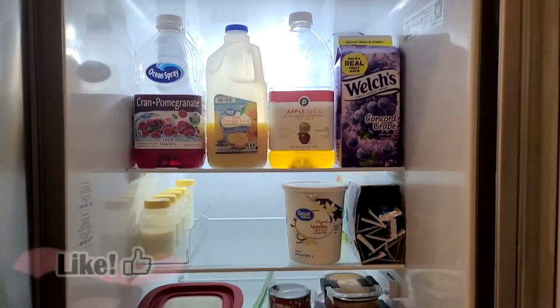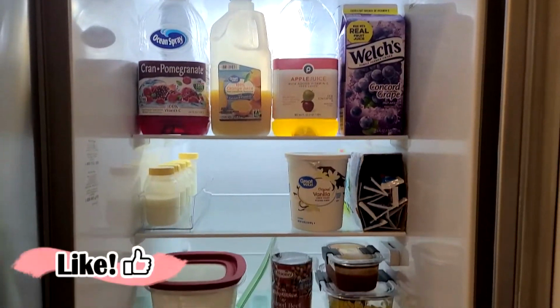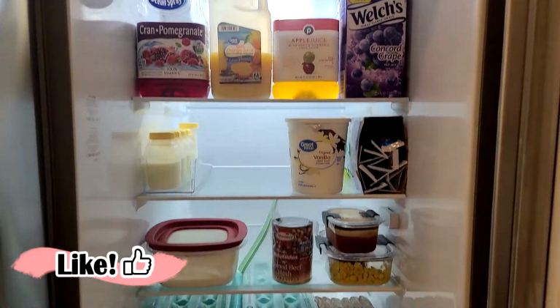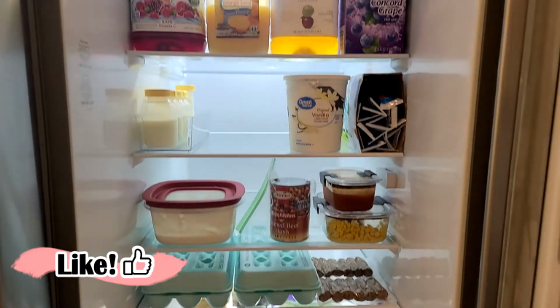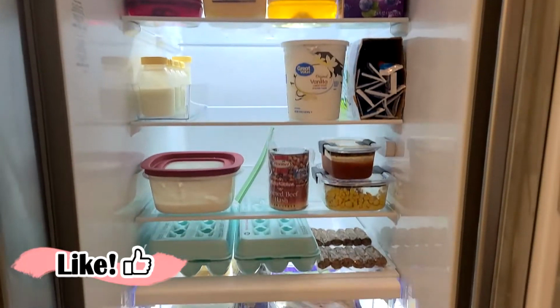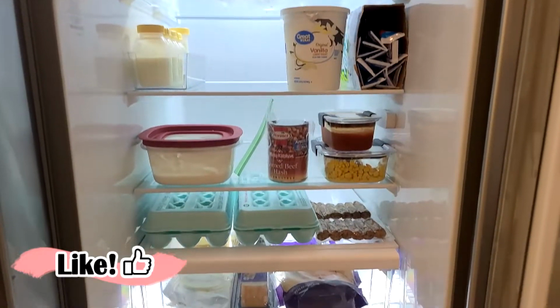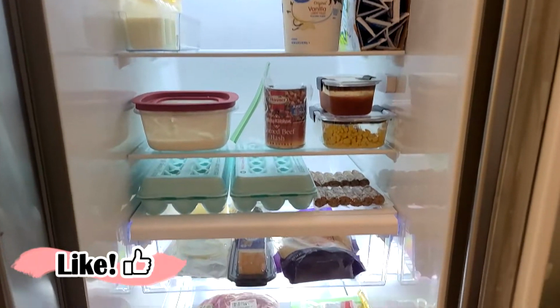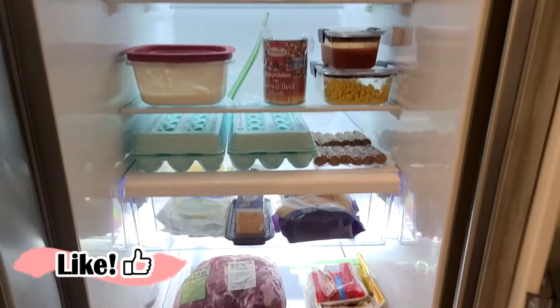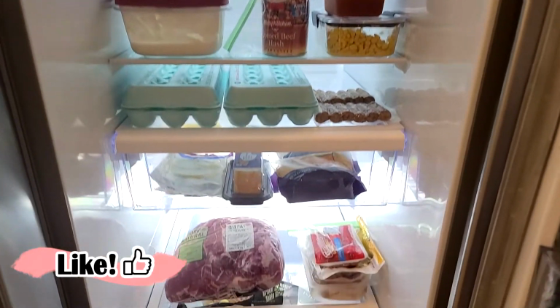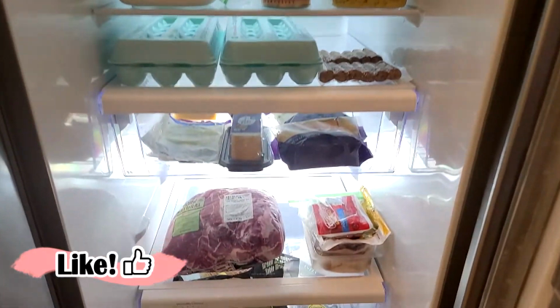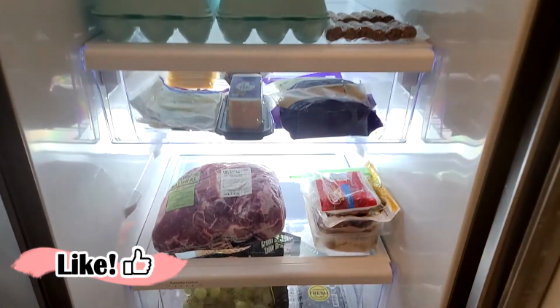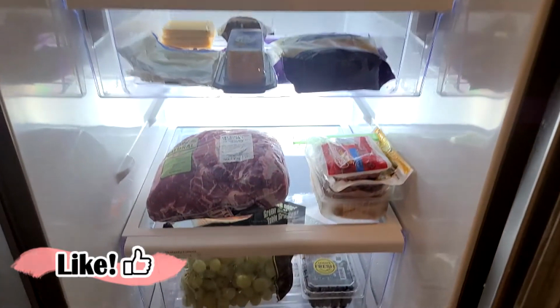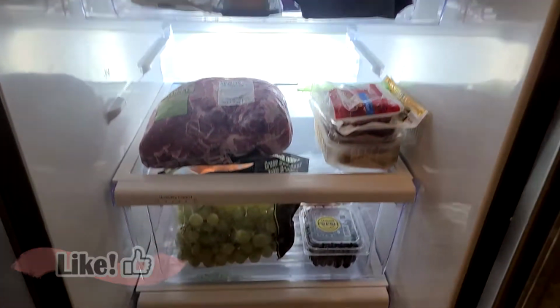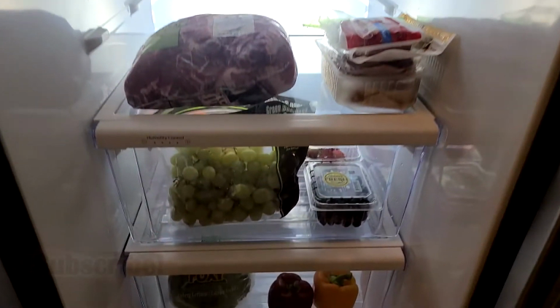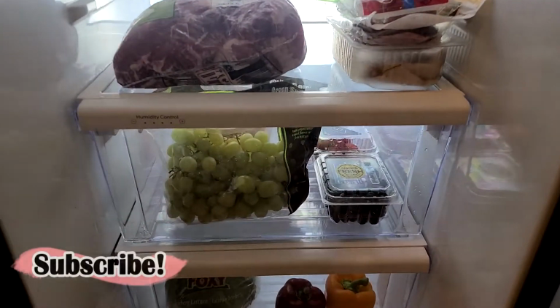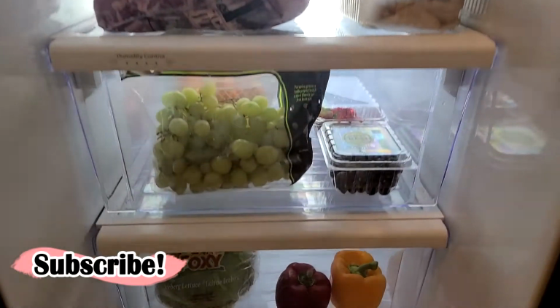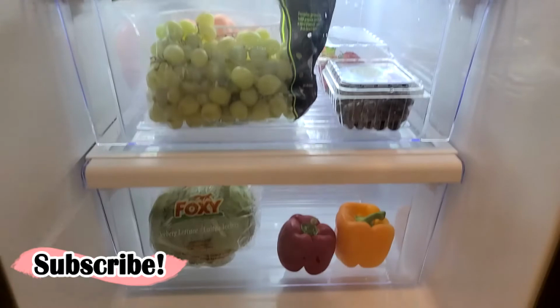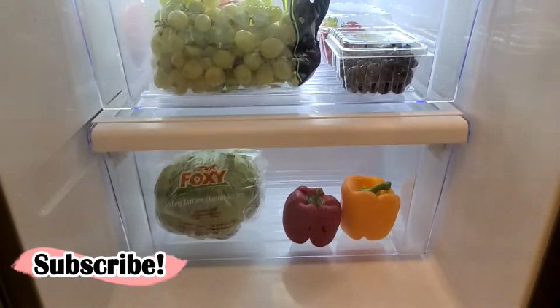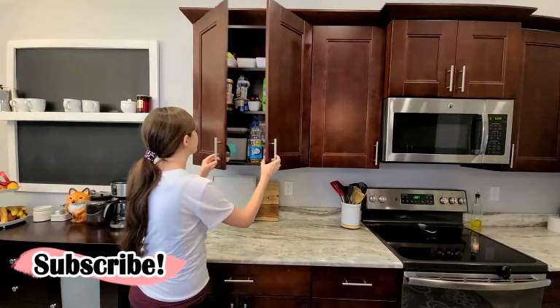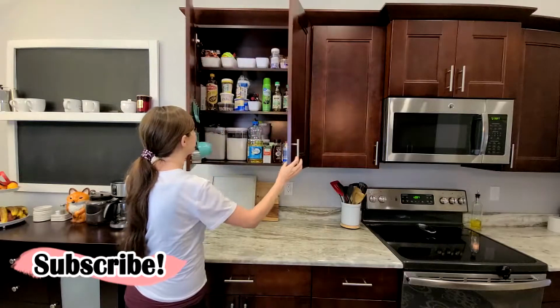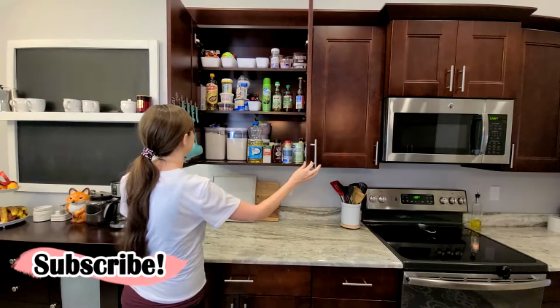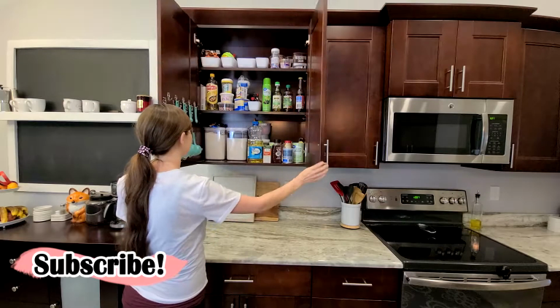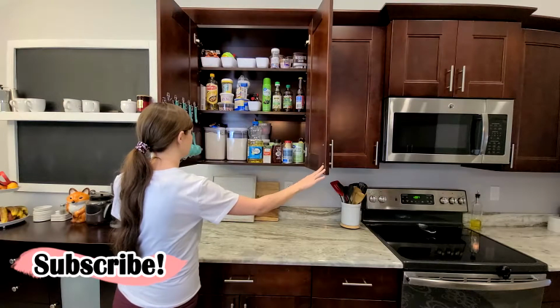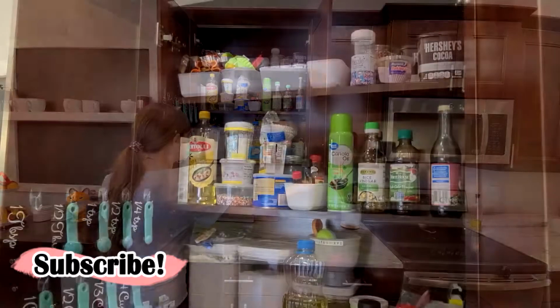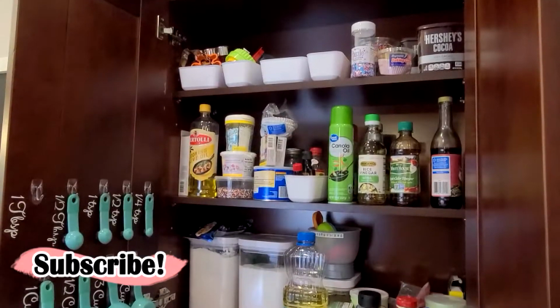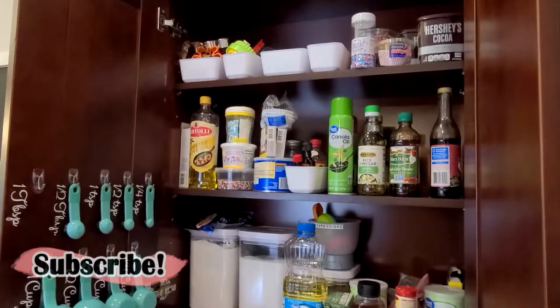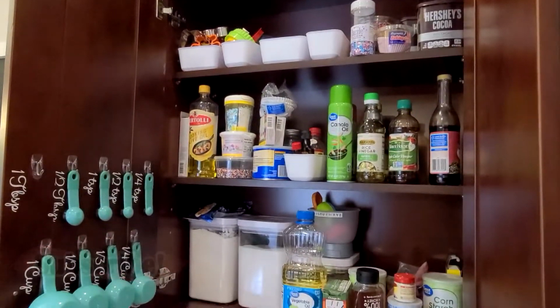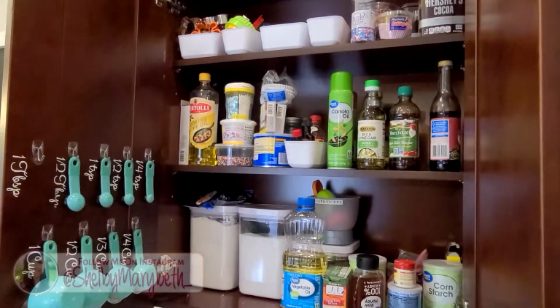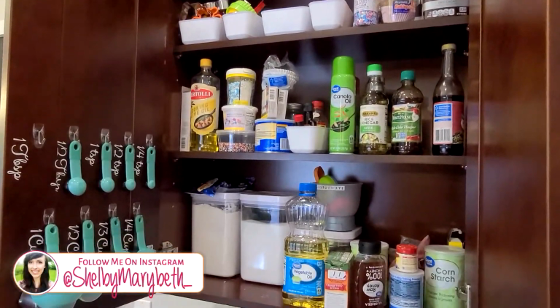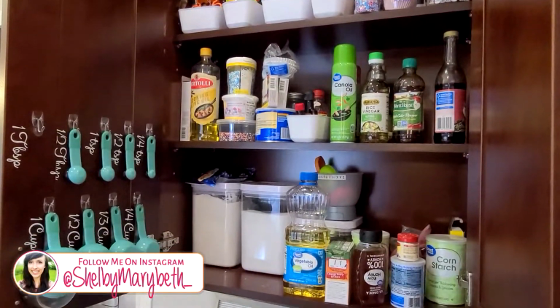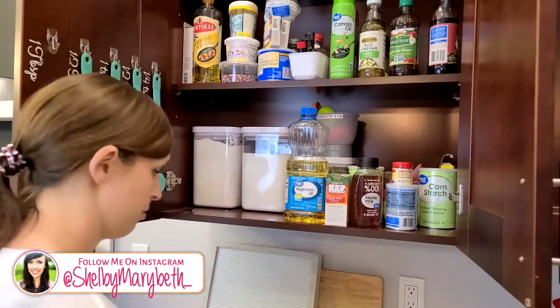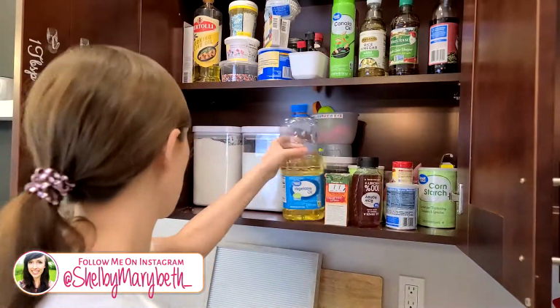If you don't already clean out your fridge the day before trash day, I strongly recommend you do that — that way all those leftovers and that food are not sitting in your trash can attracting who knows what.